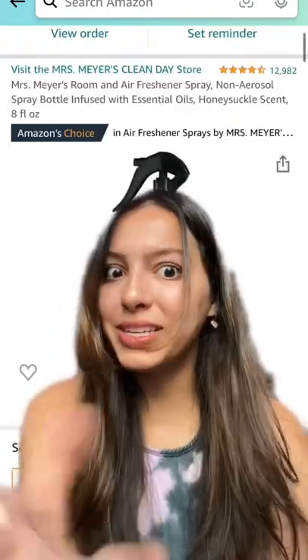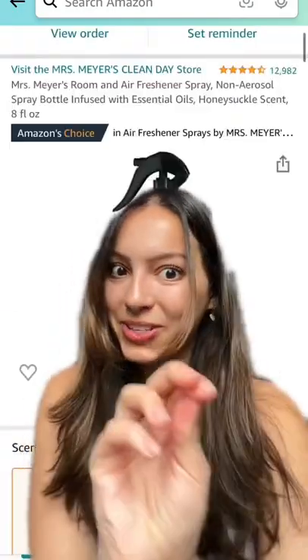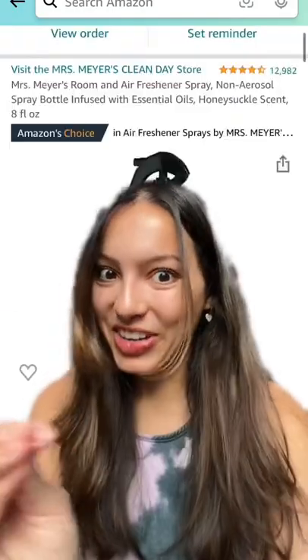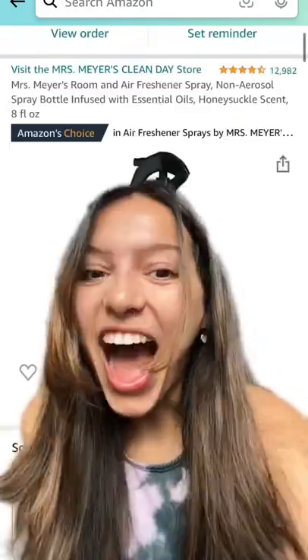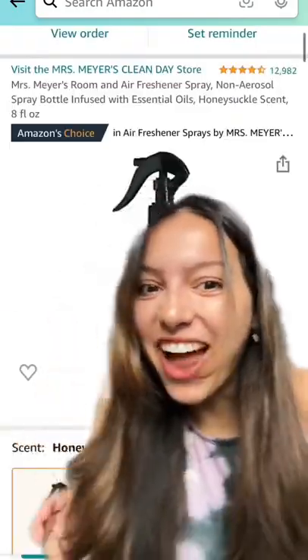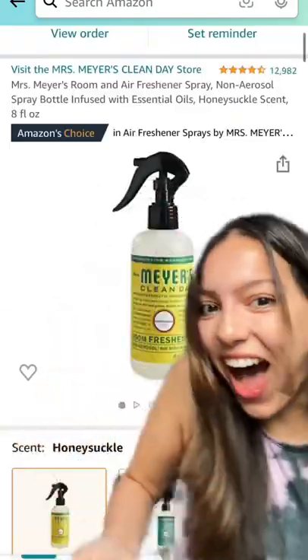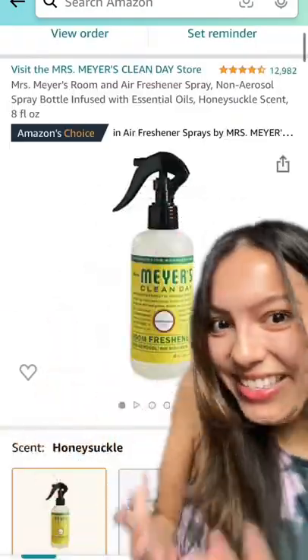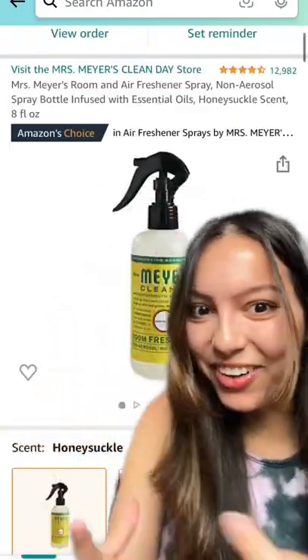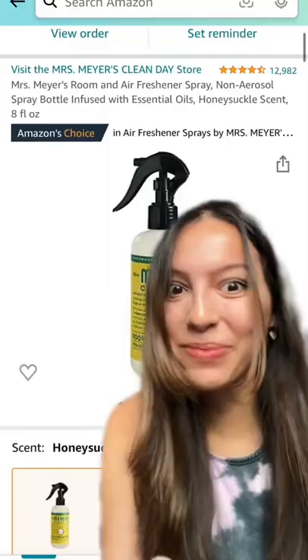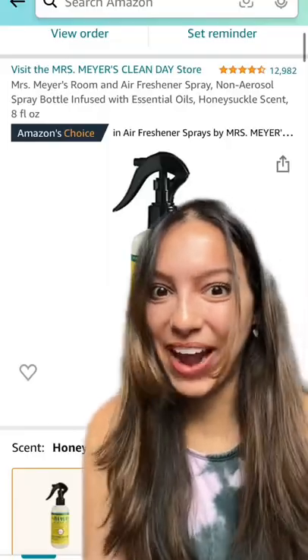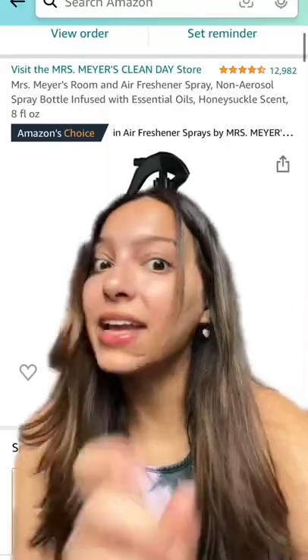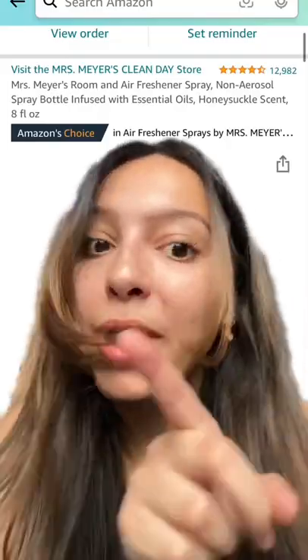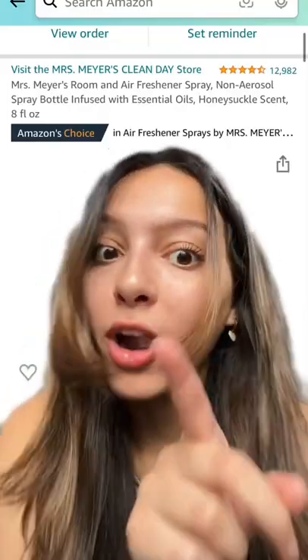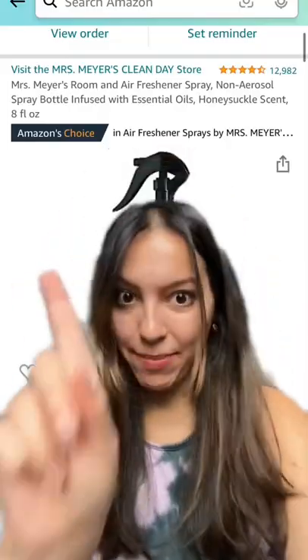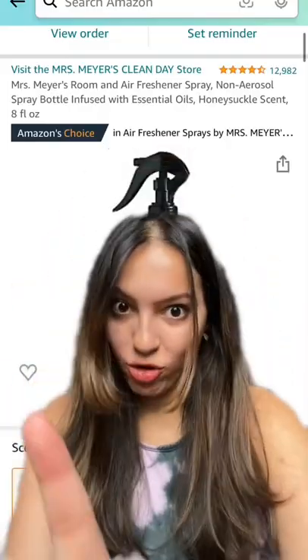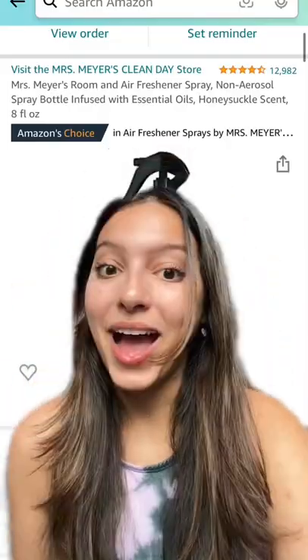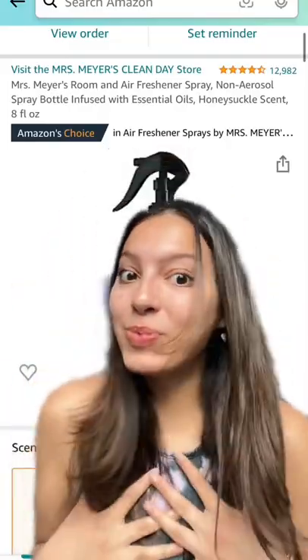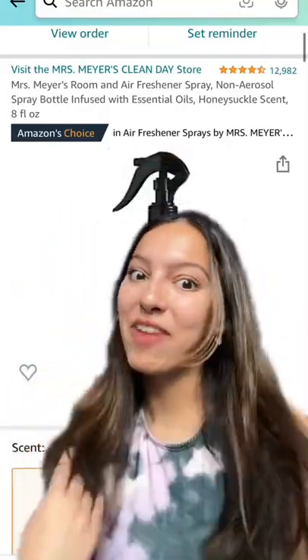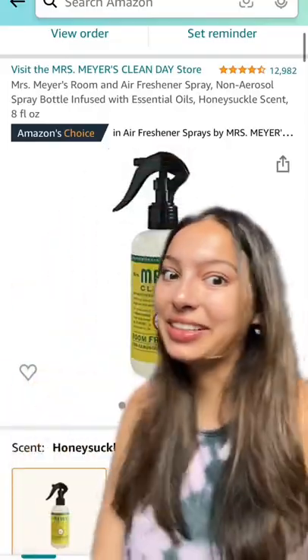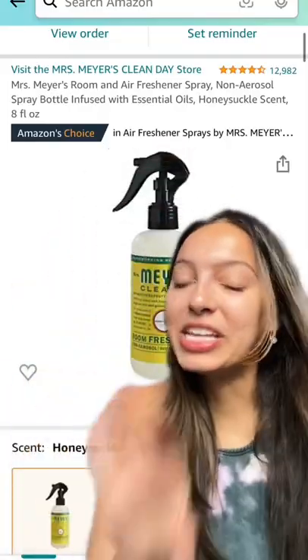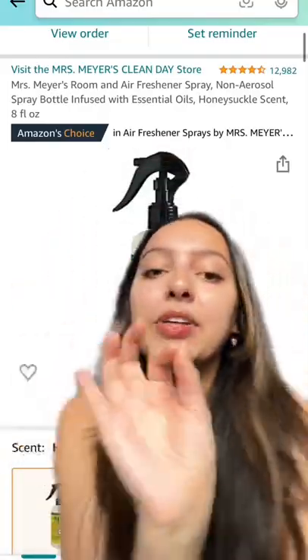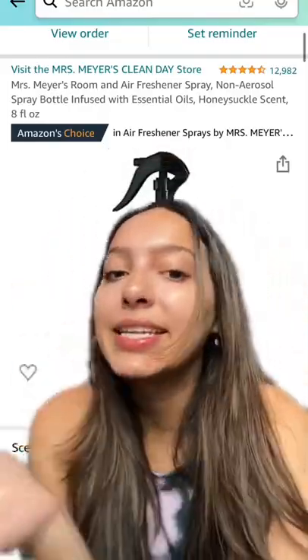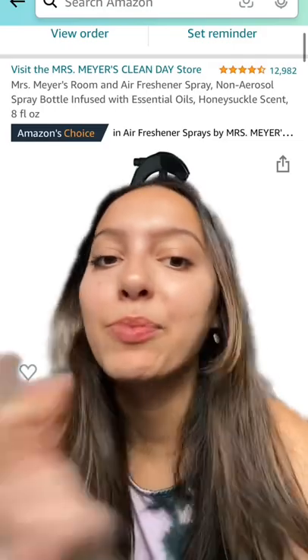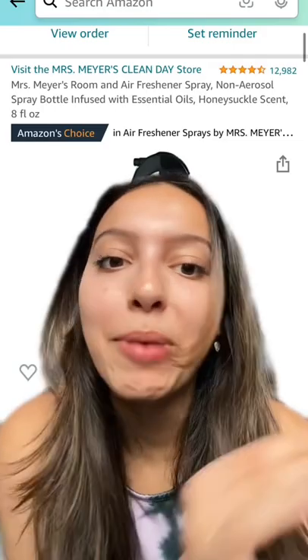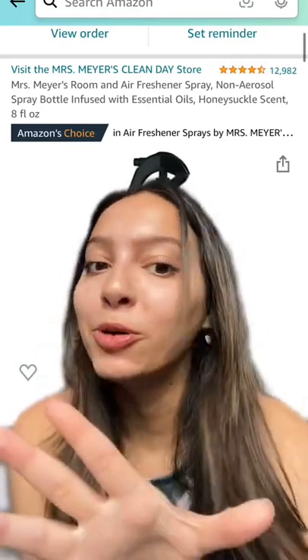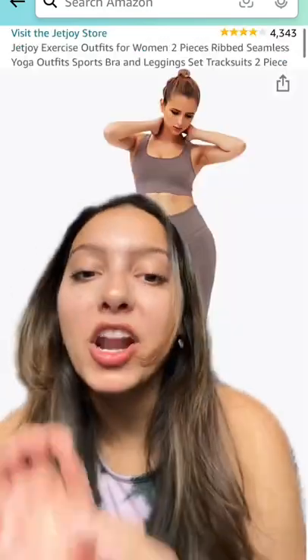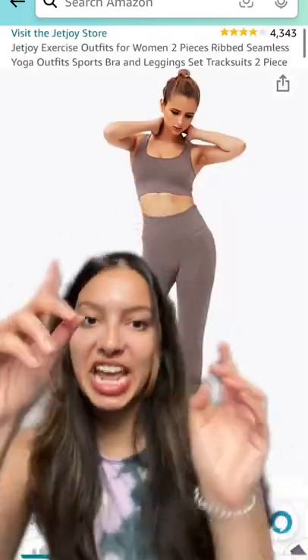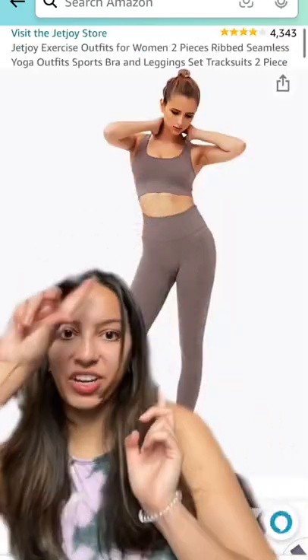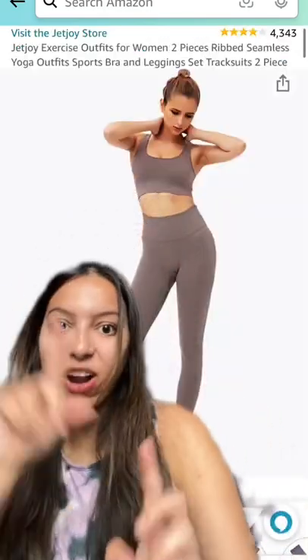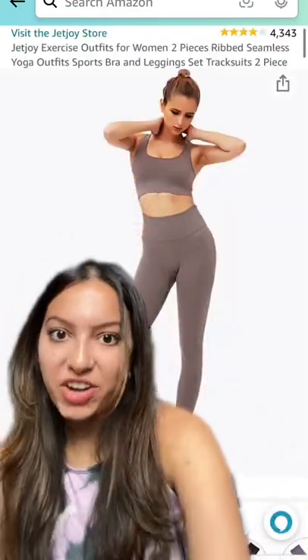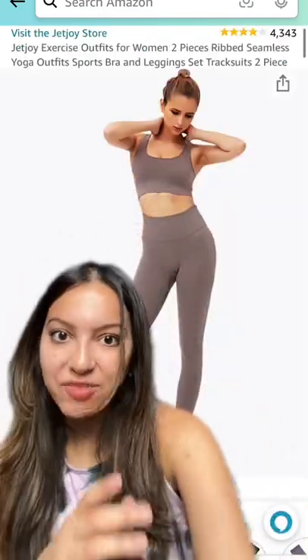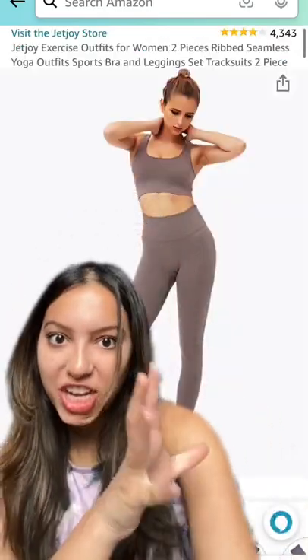I got a honeysuckle room spray and I use it for my car and my room. I'm one of those people where having a clean space makes me feel like ten times better about my mood — I'm not even kidding. I've been wearing this set almost every day, look at the color.